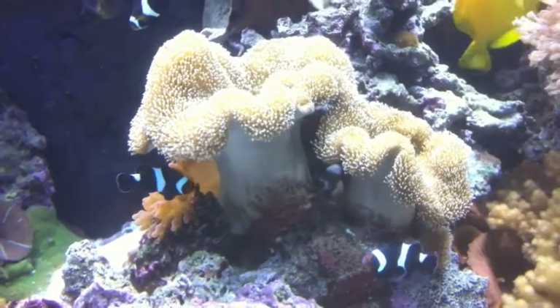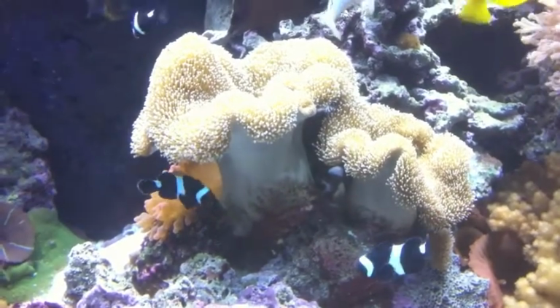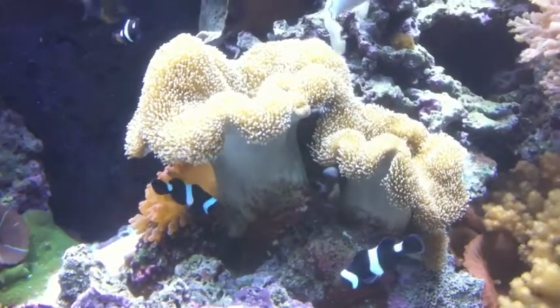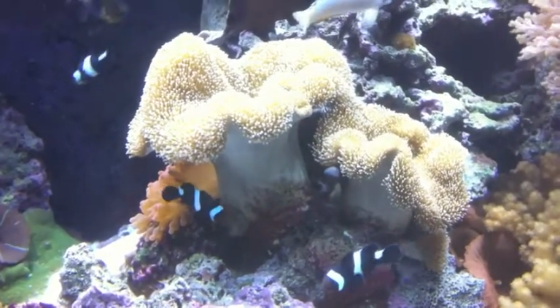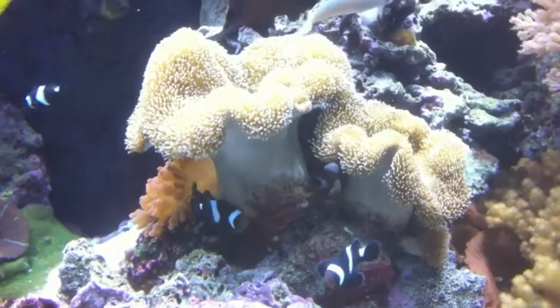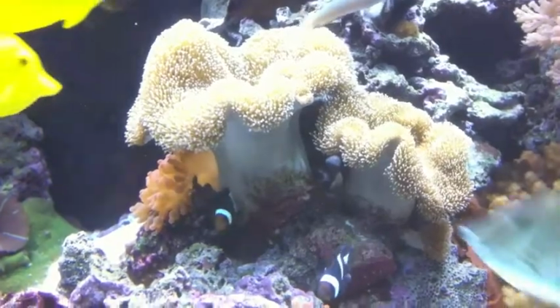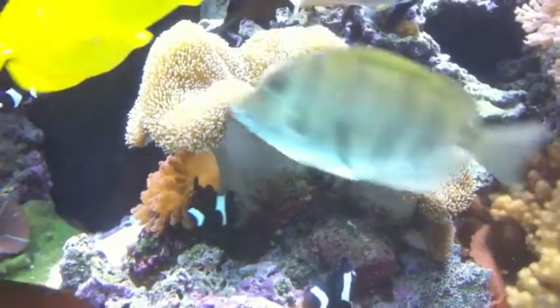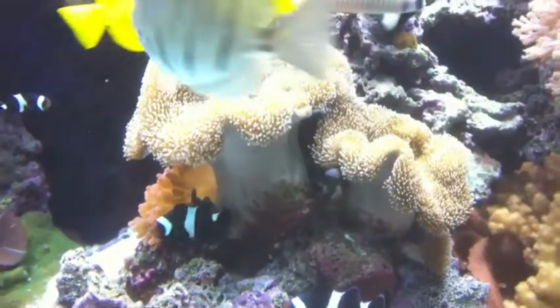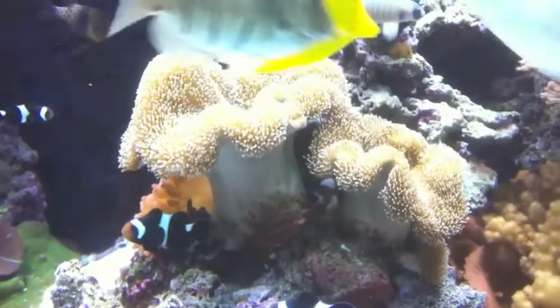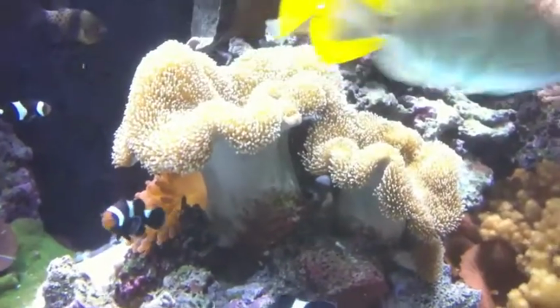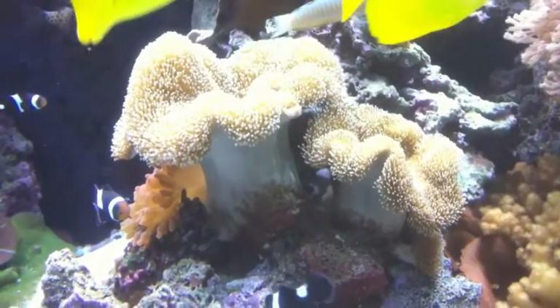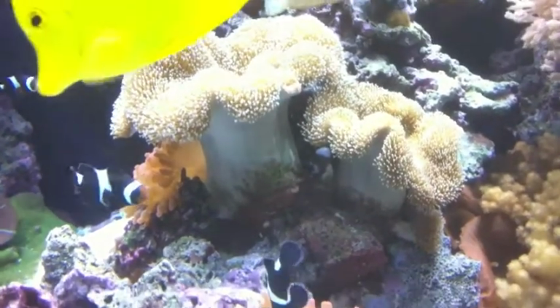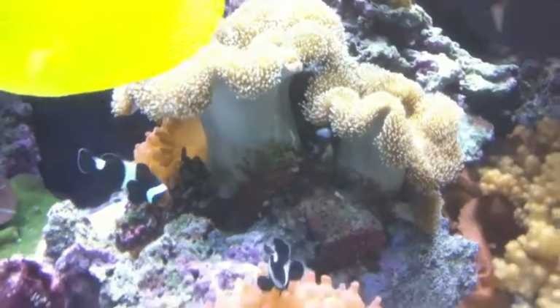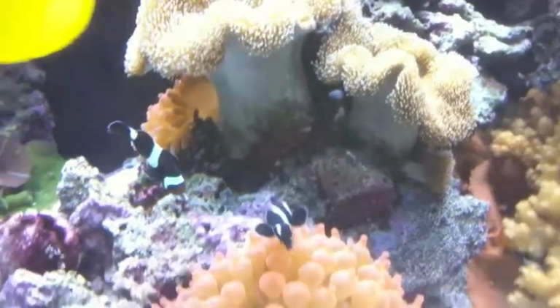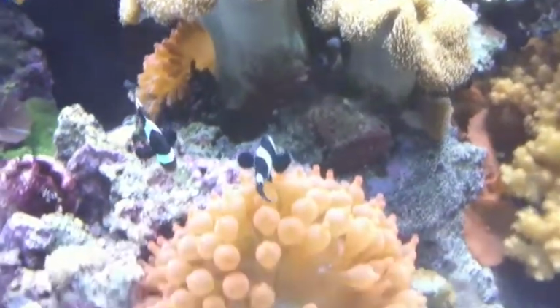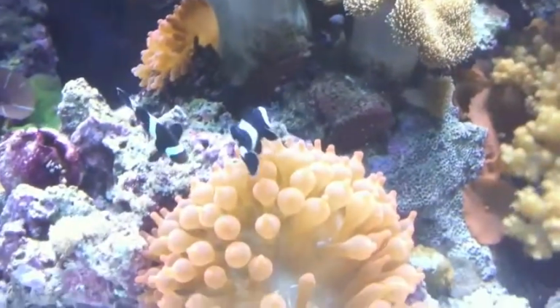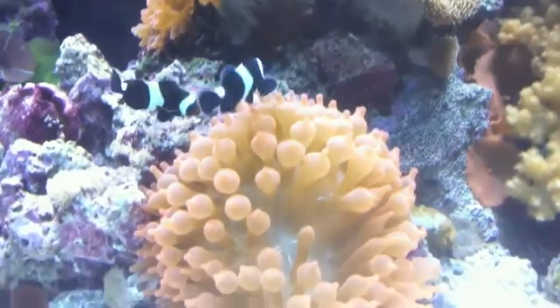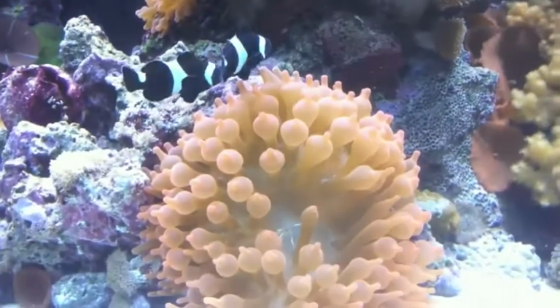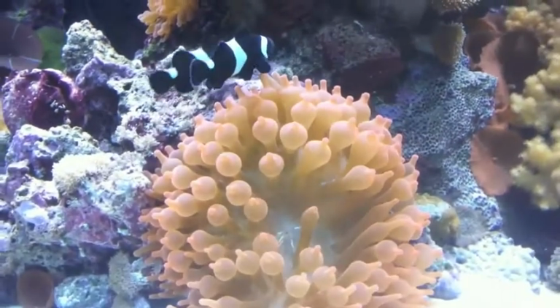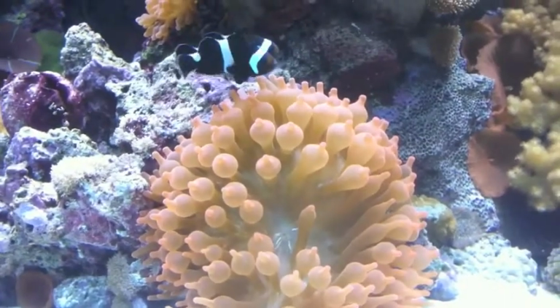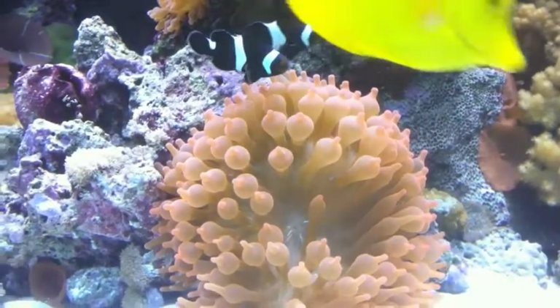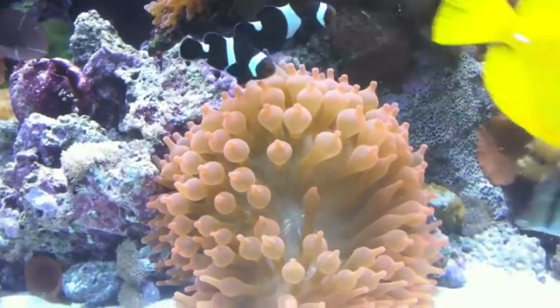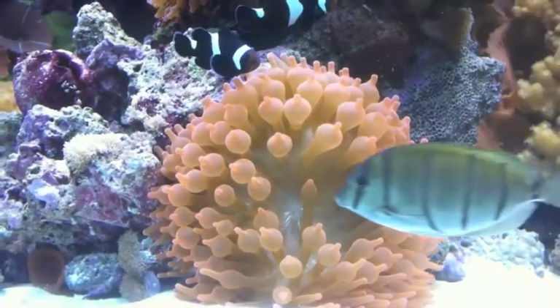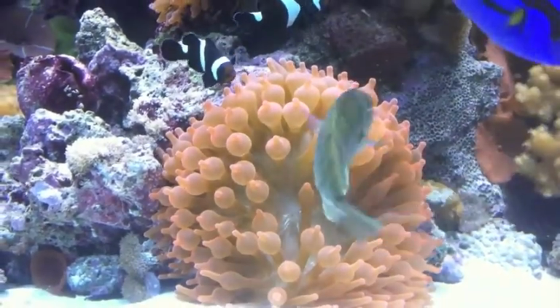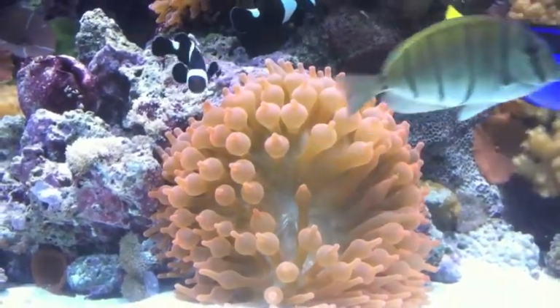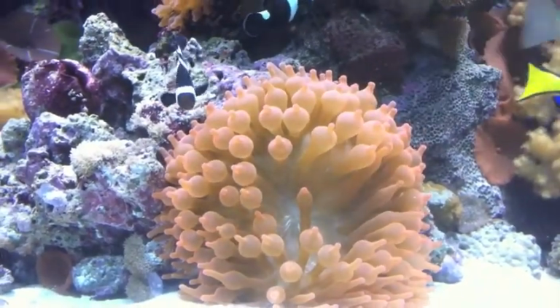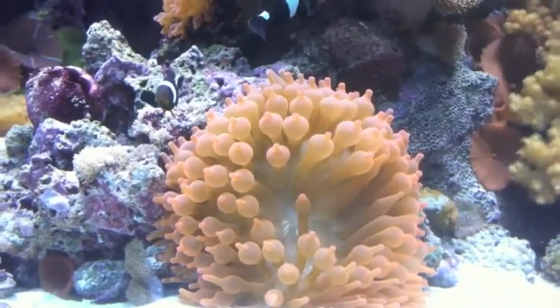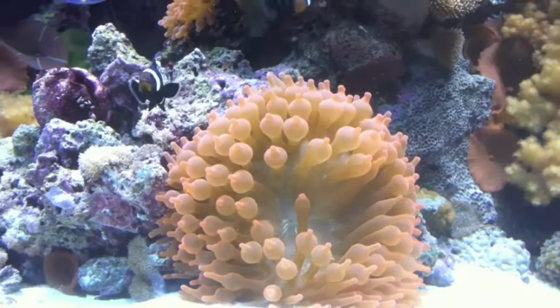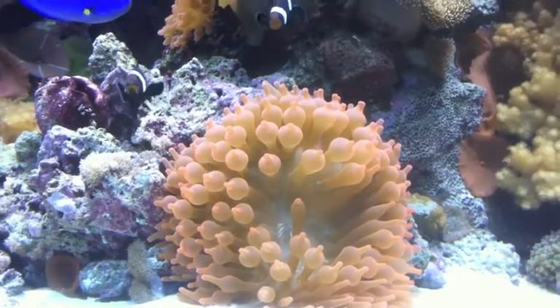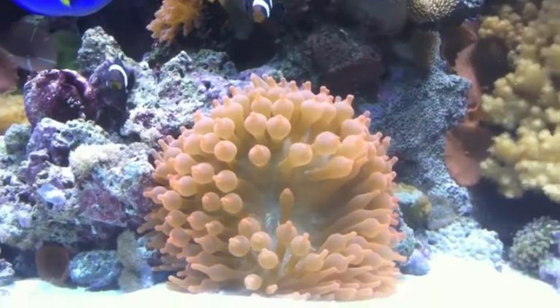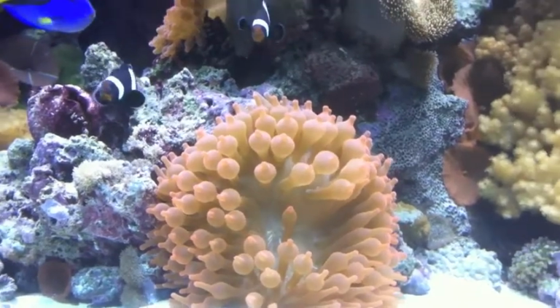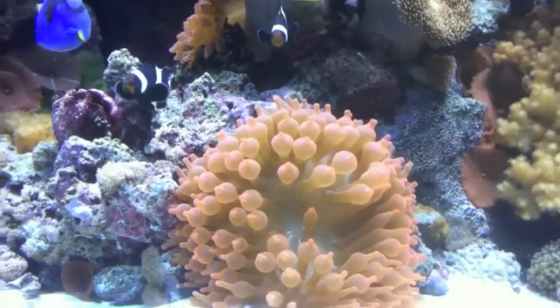They'll take a plain host with any object — could be a clay pot, a rock, or any coral. And now they're starting to get it. They're hanging out in the anemone, and I wanted to film it to show you.